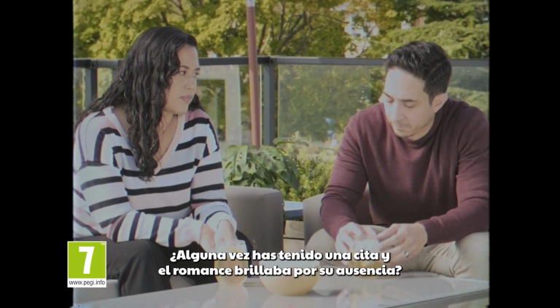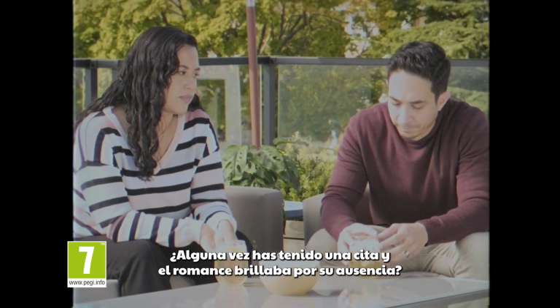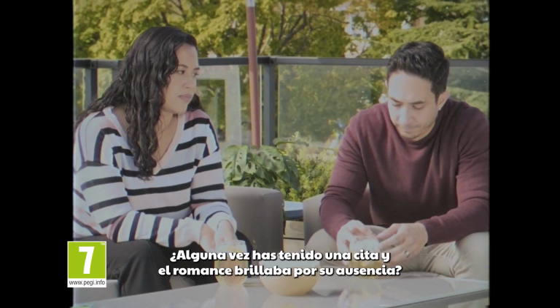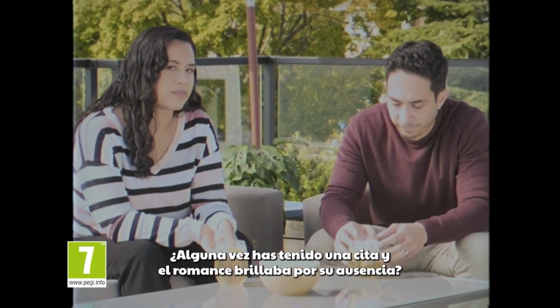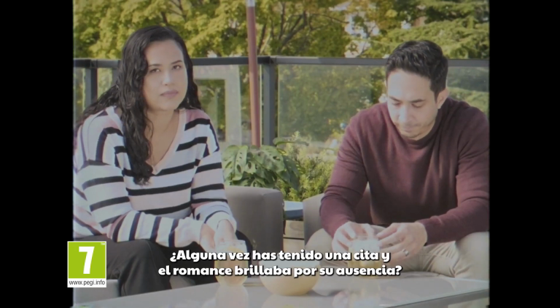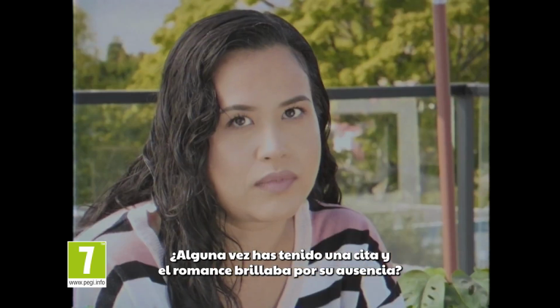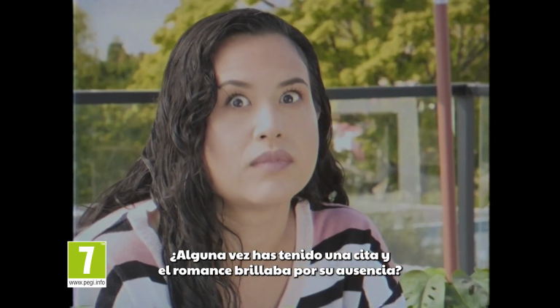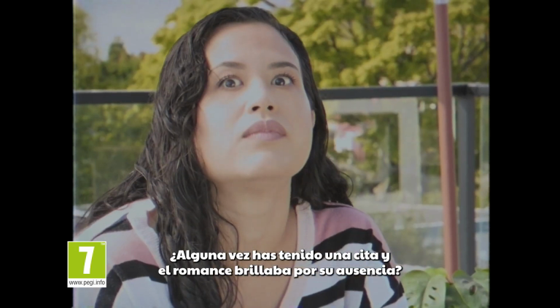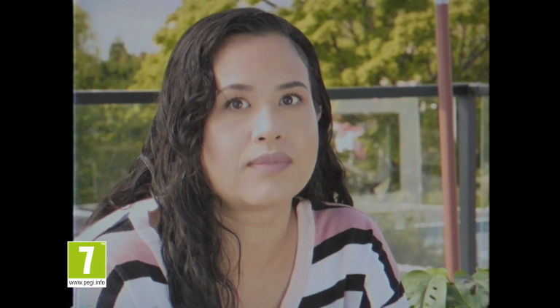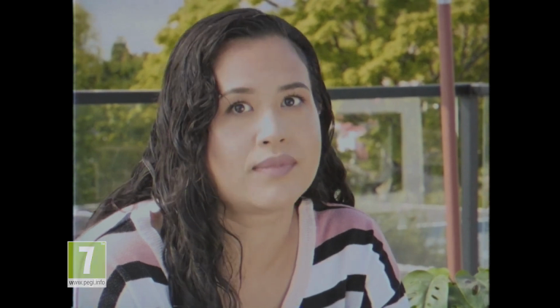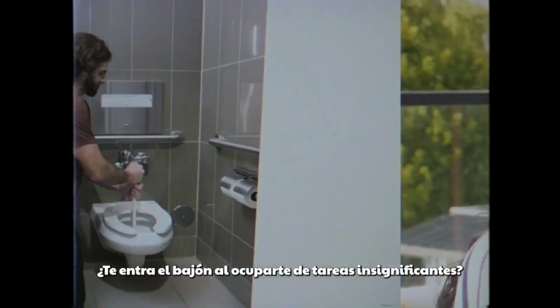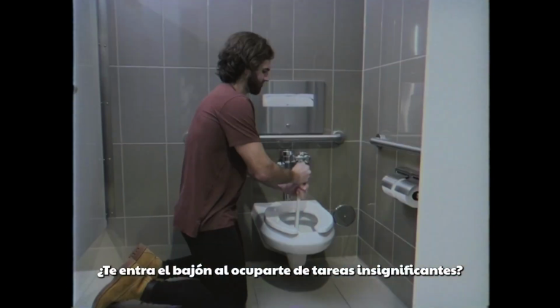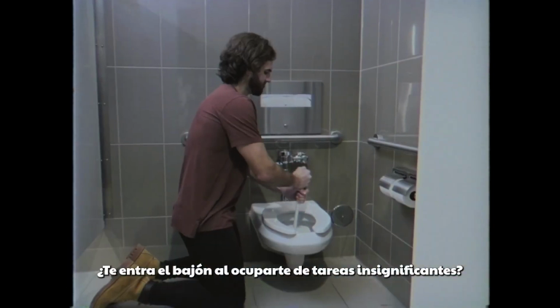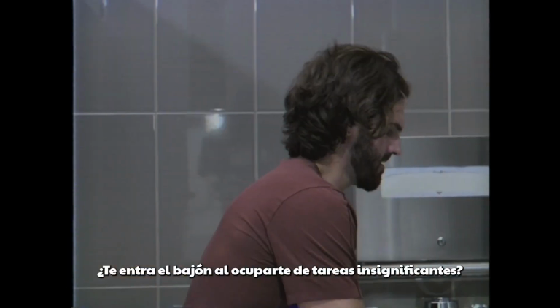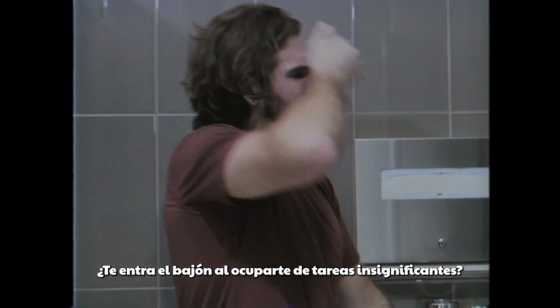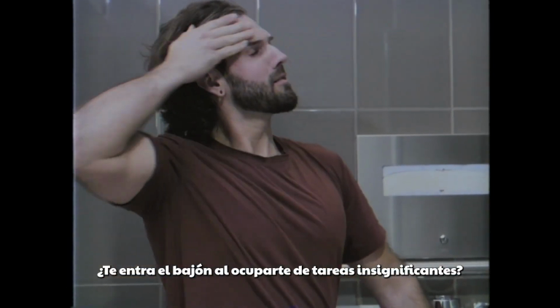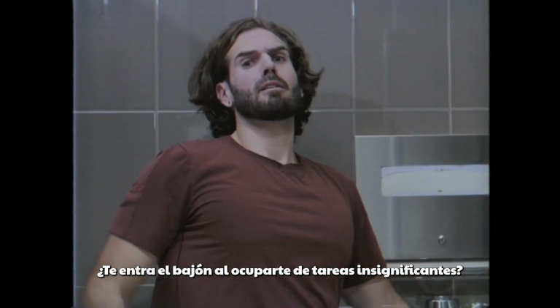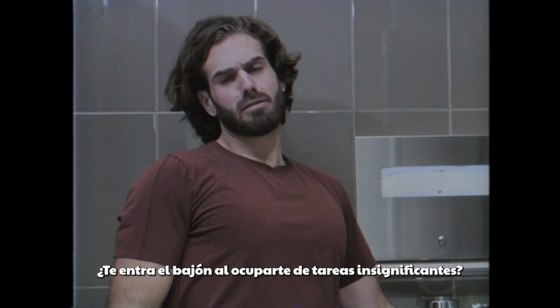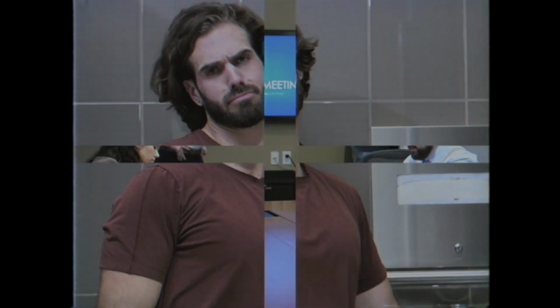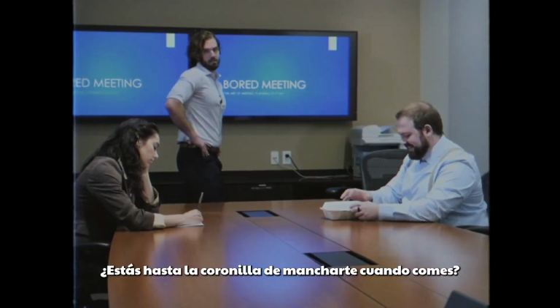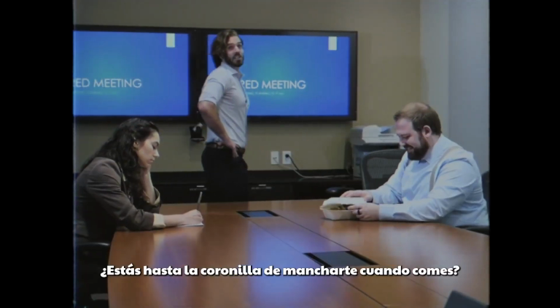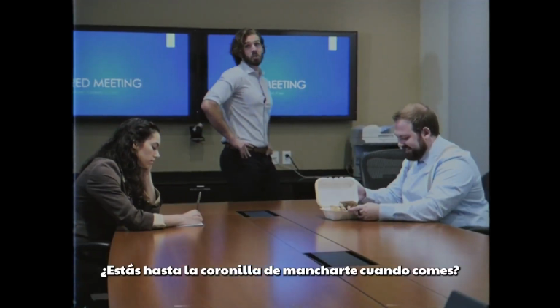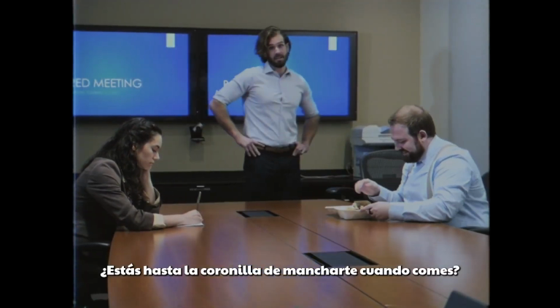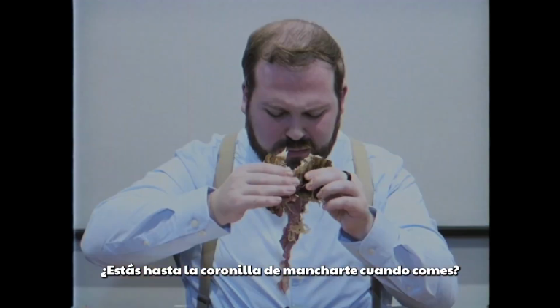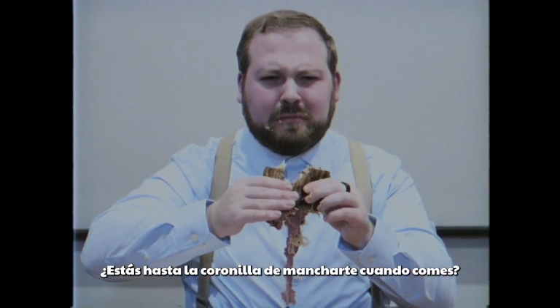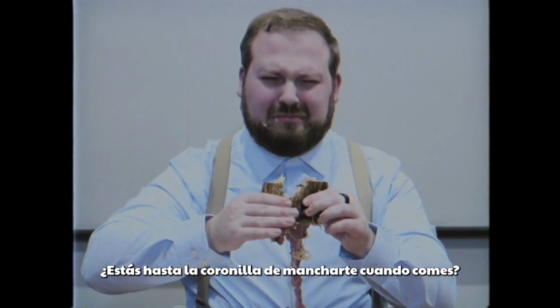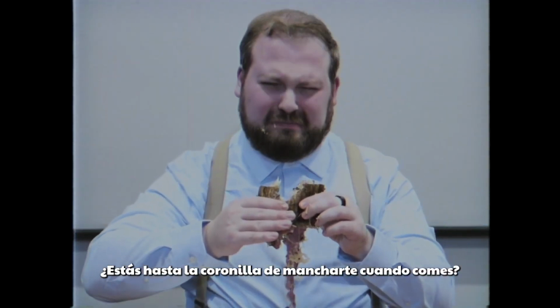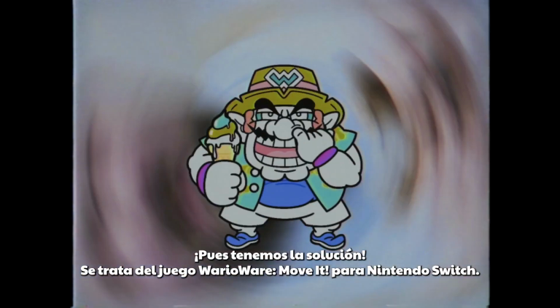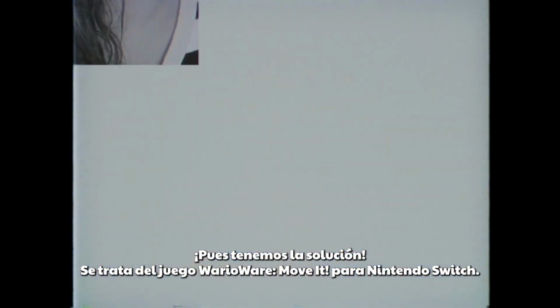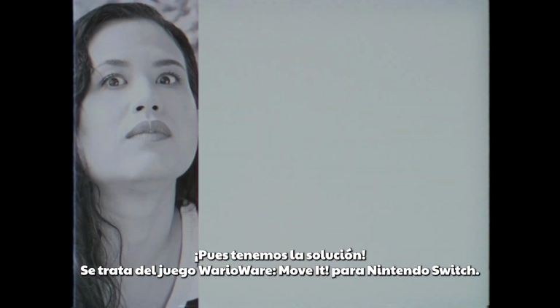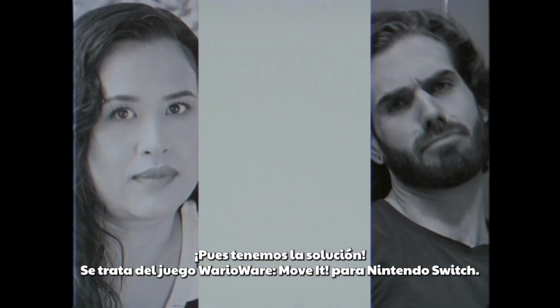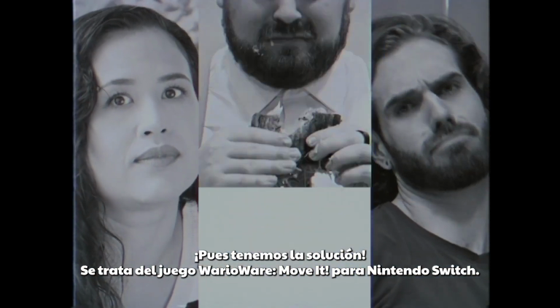Have you ever felt trapped on a date with no romantic spark? Do trivial tasks have you down in the dumps? Are messy meals all up in your business? Then have we got the solution for you!